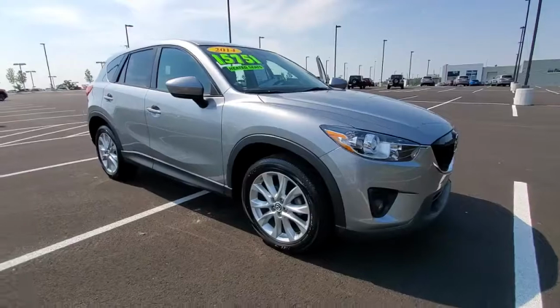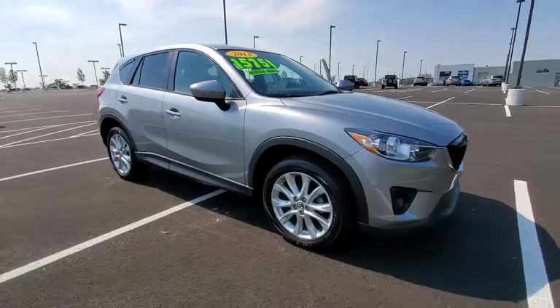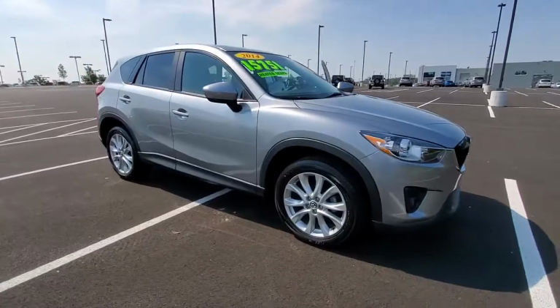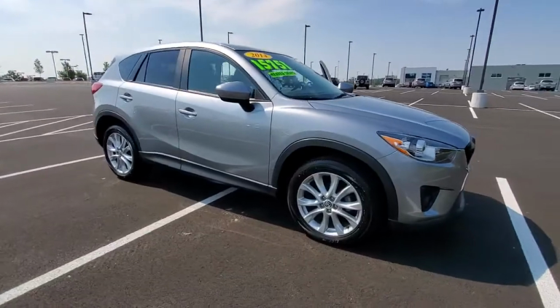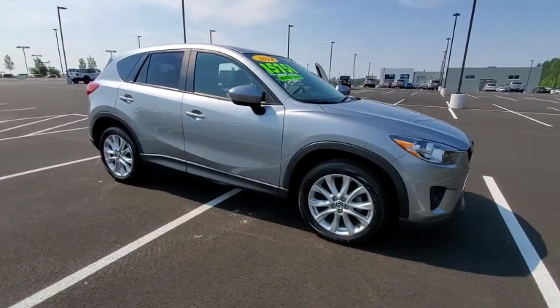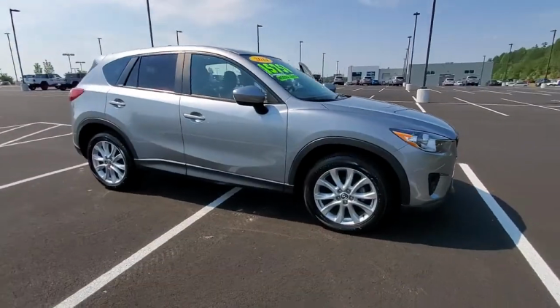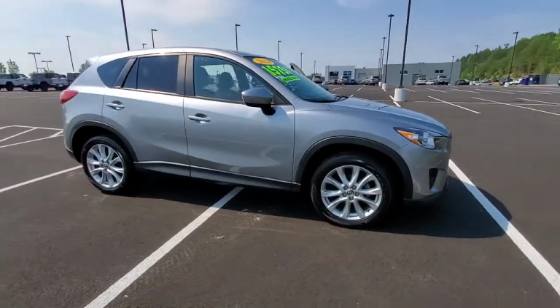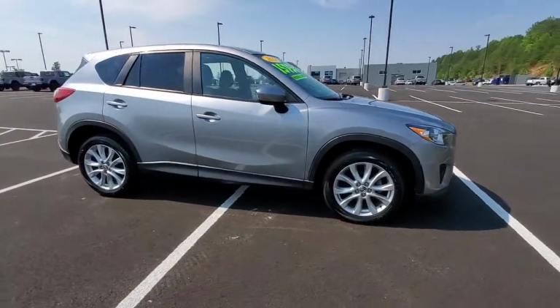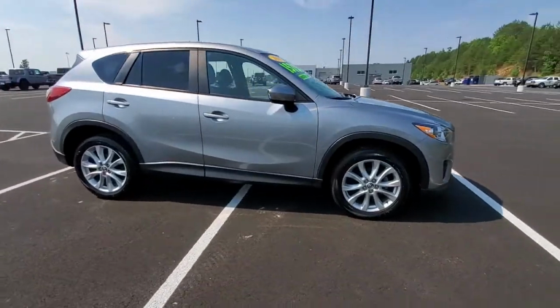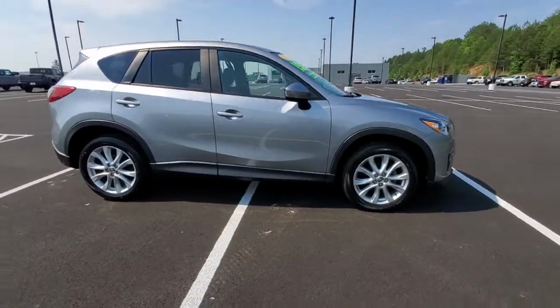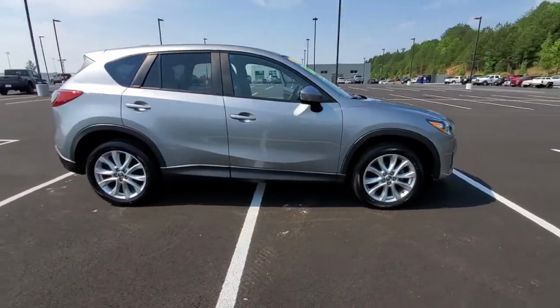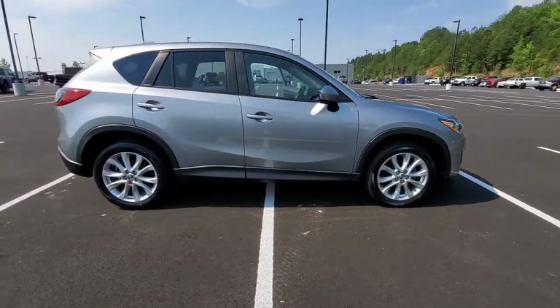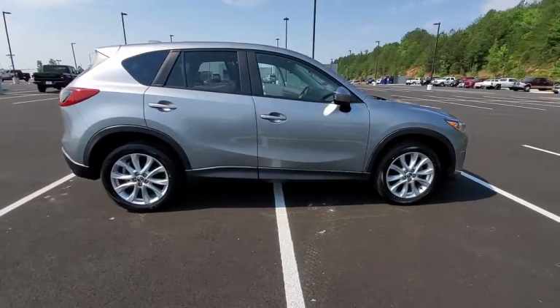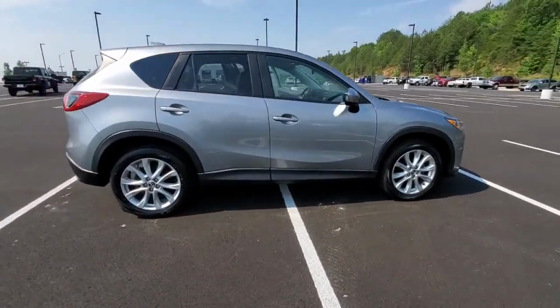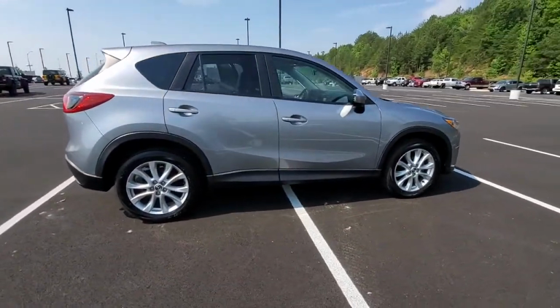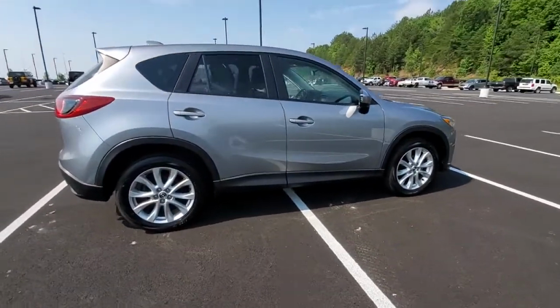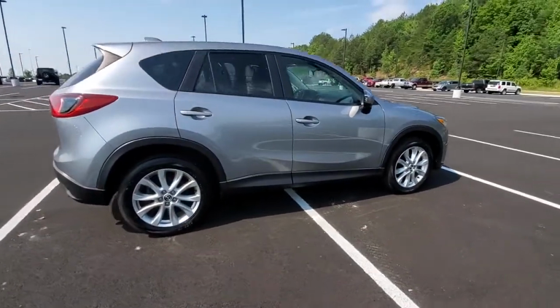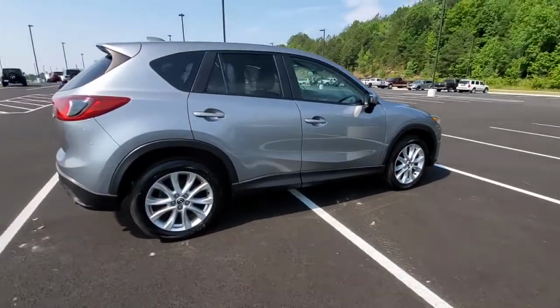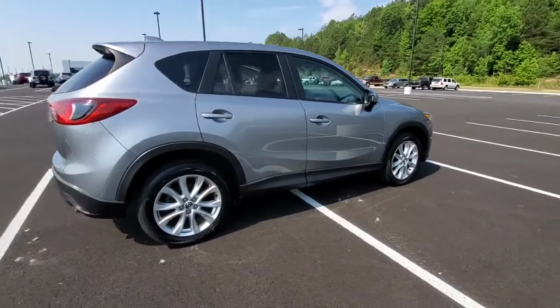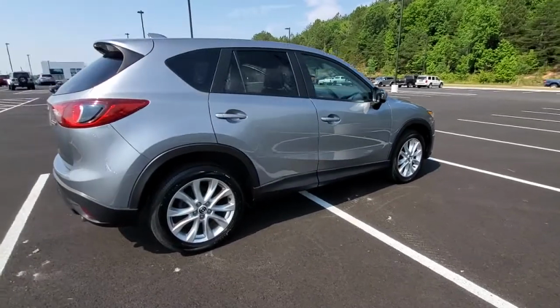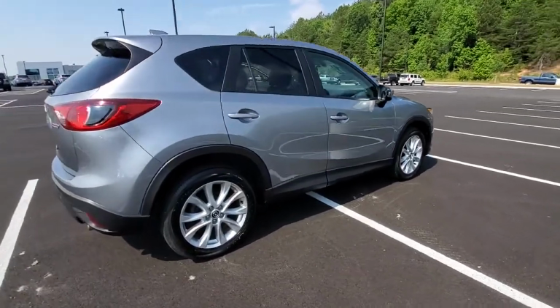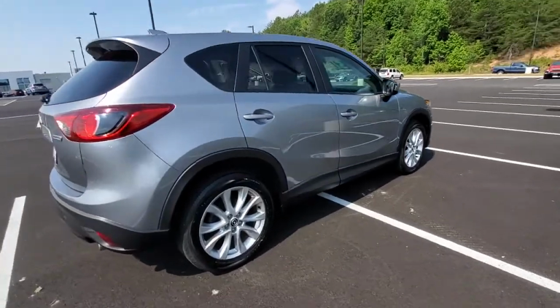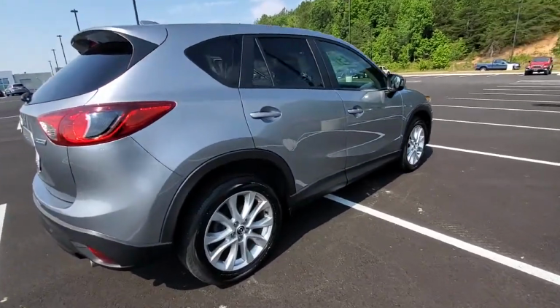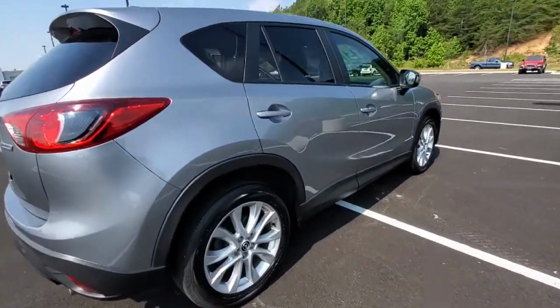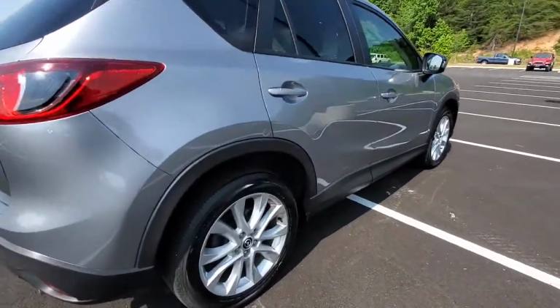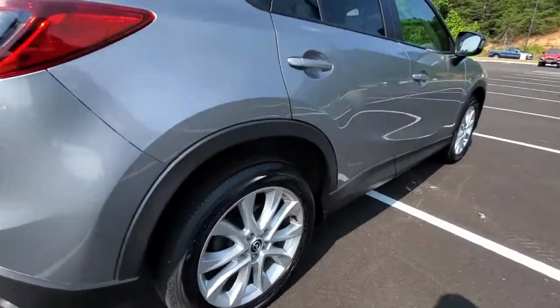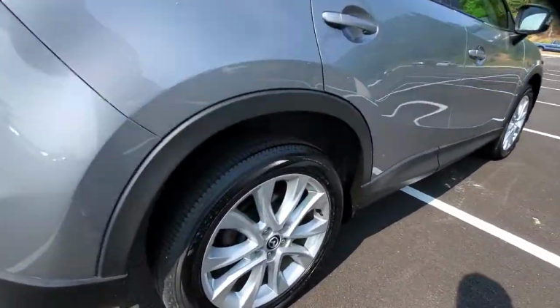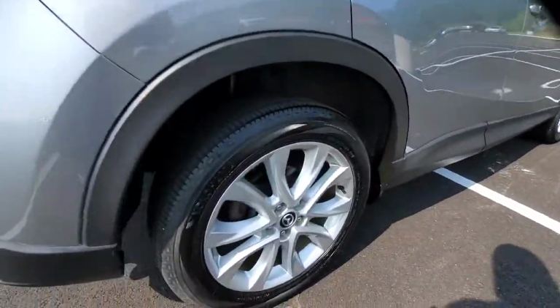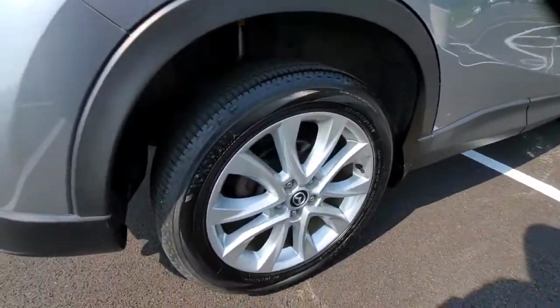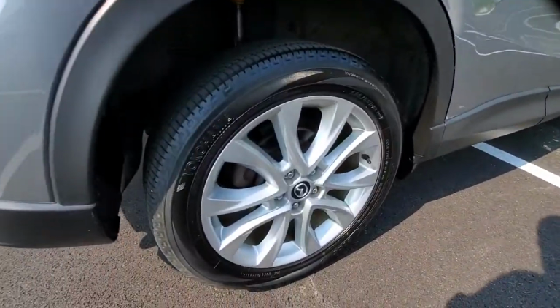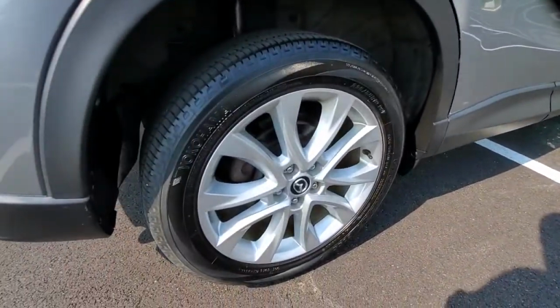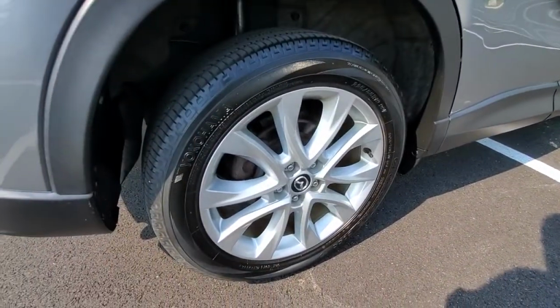Get a feel for the 2014 Mazda CX-5. With less than 80,000 miles on the odometer, this vehicle provides excellent value.